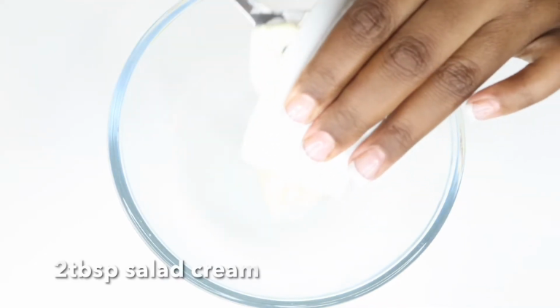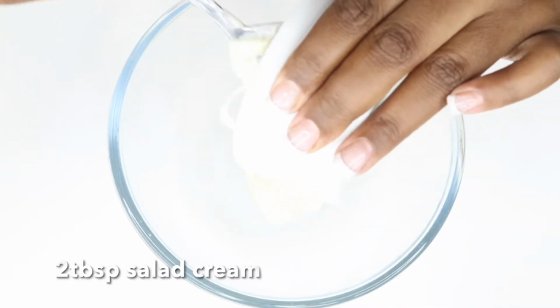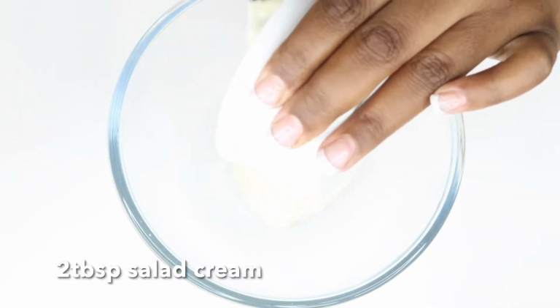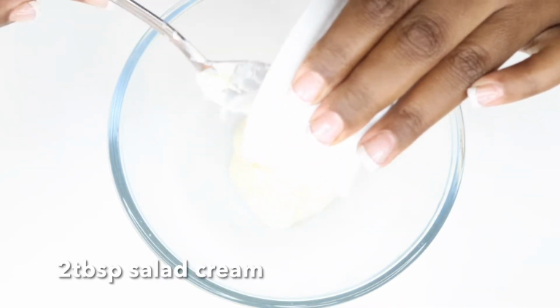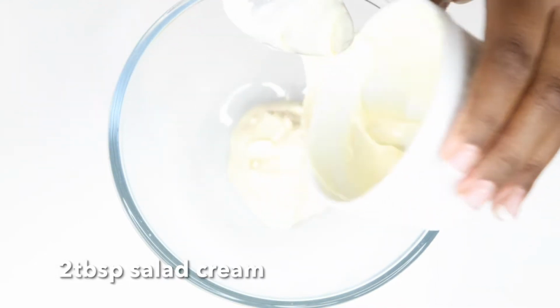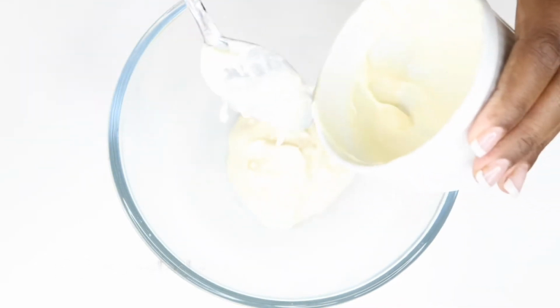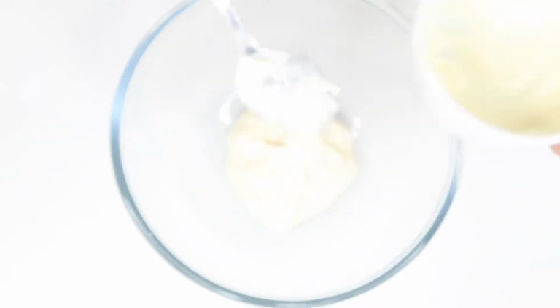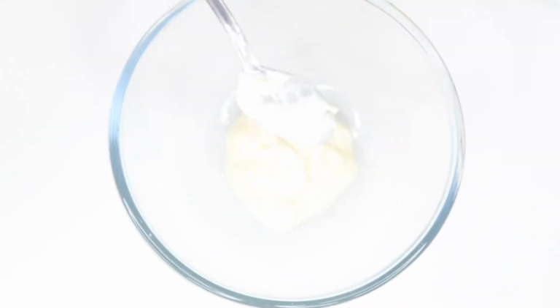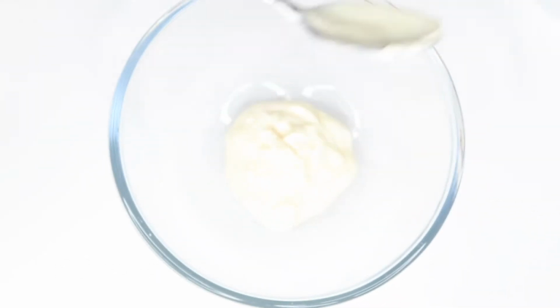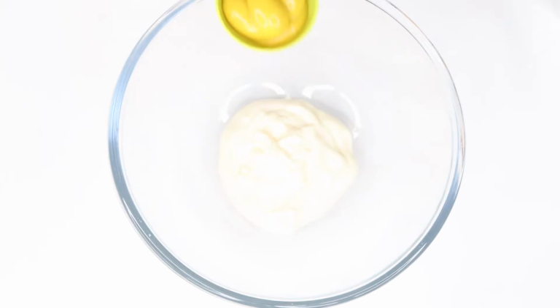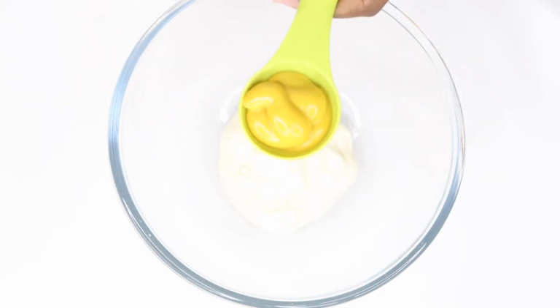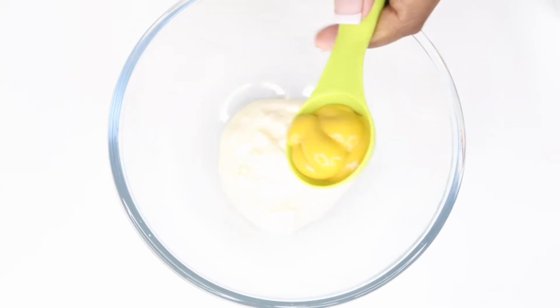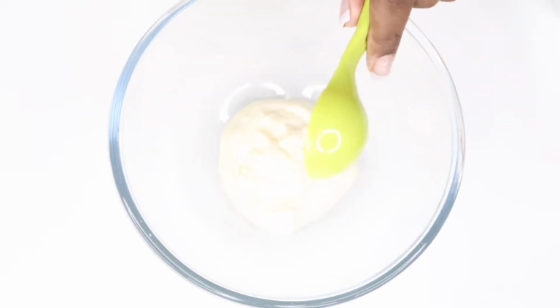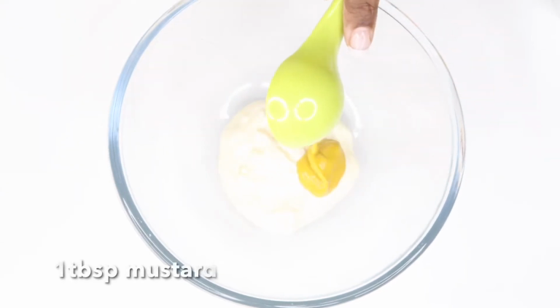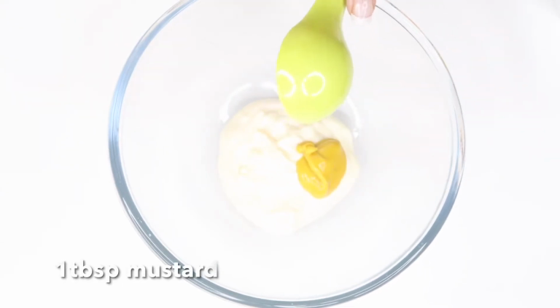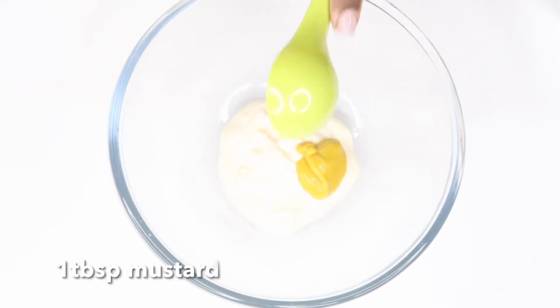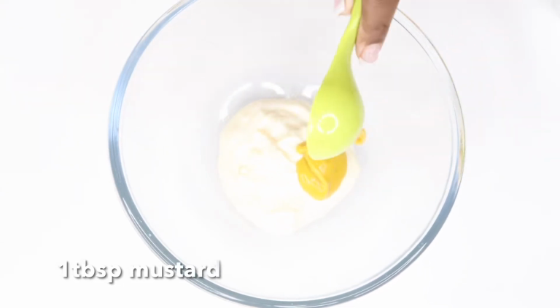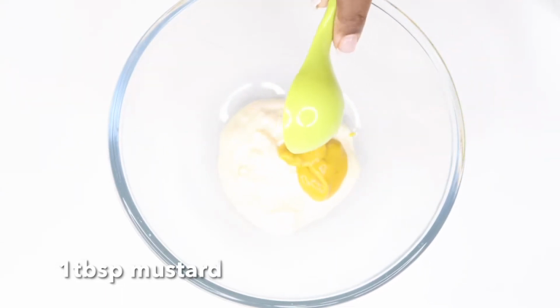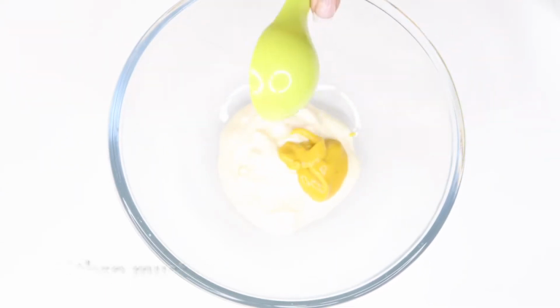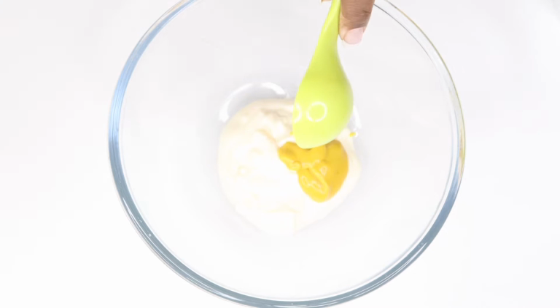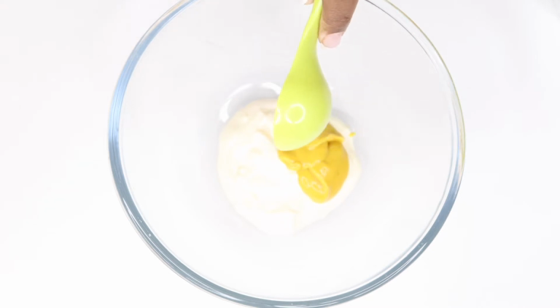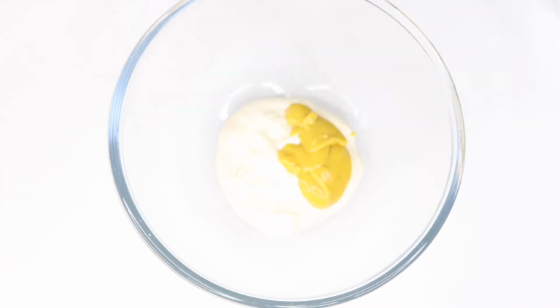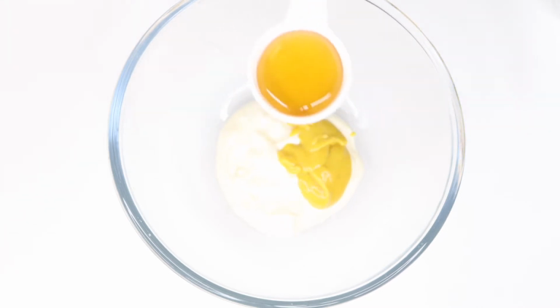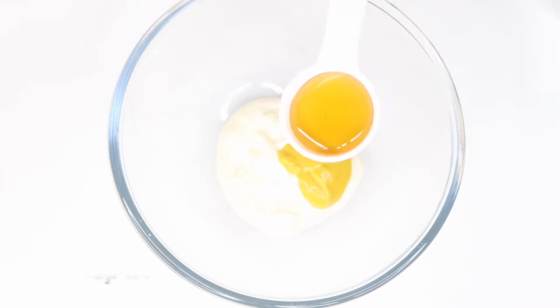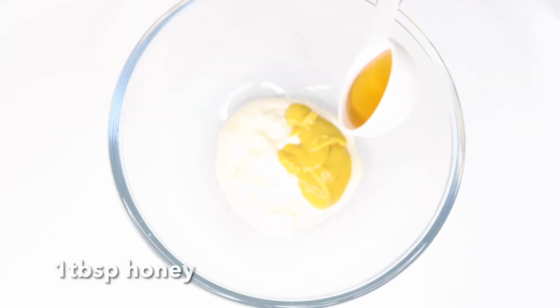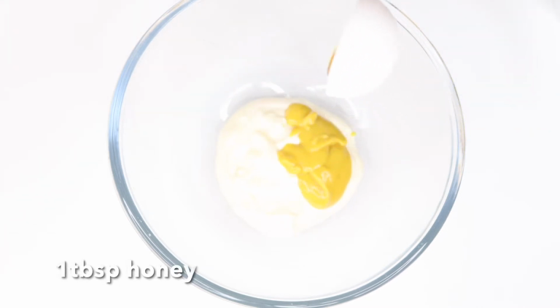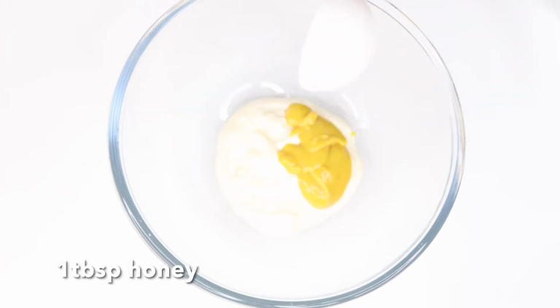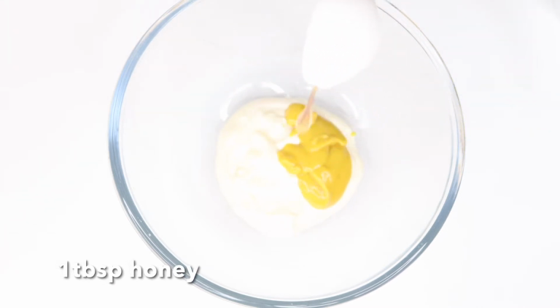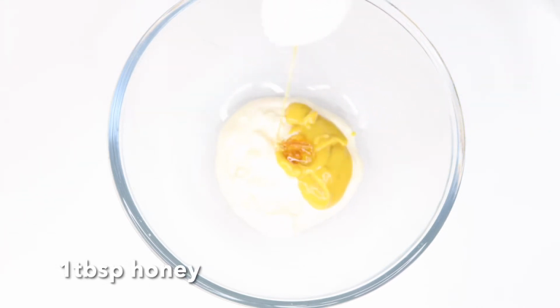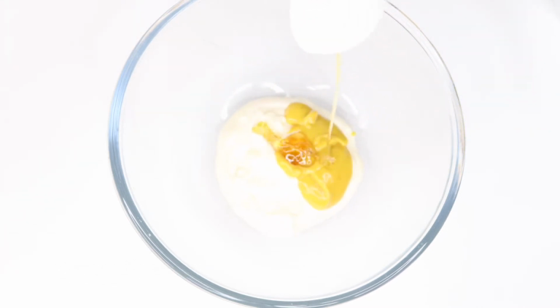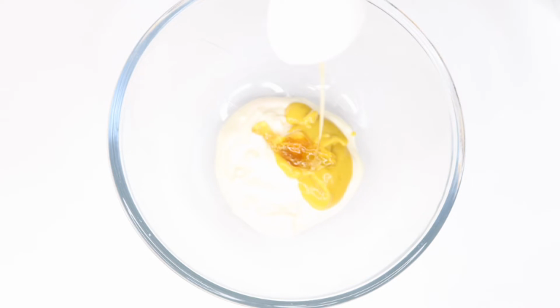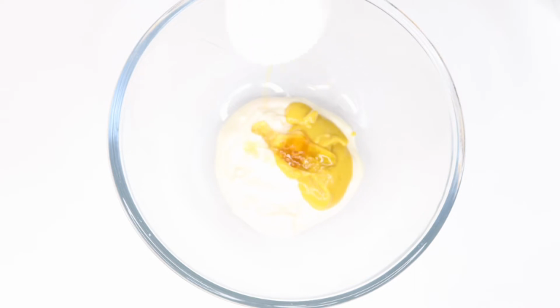Then you'll see me adding two tablespoons of salad cream and one tablespoon of mustard. You also have to add one tablespoon of honey and a quarter teaspoon of white pepper.